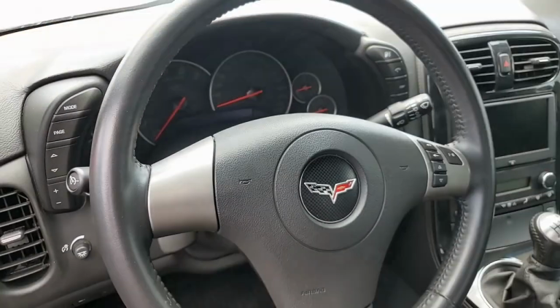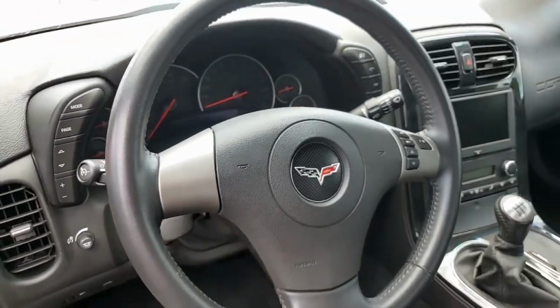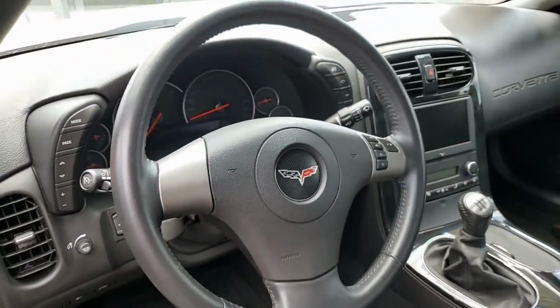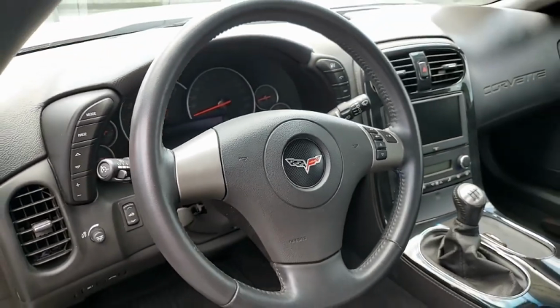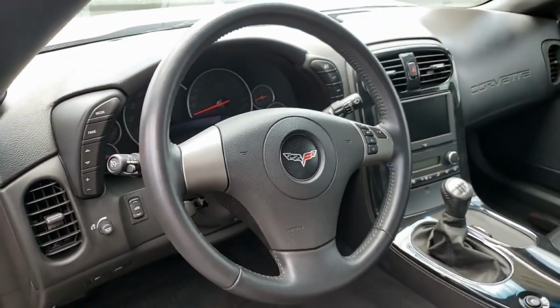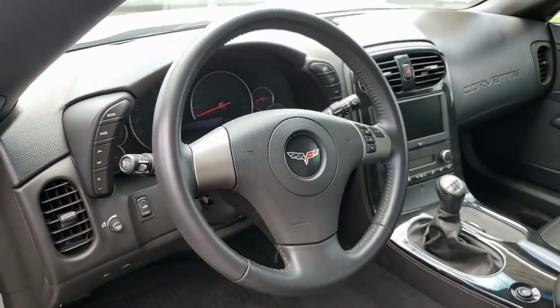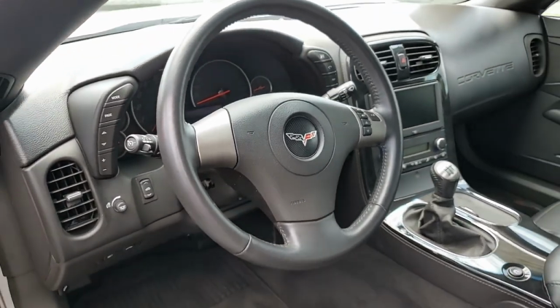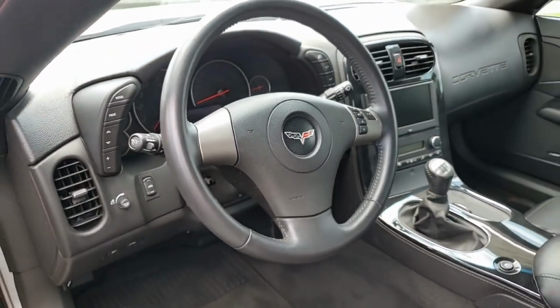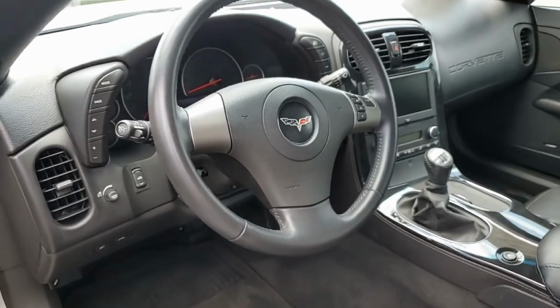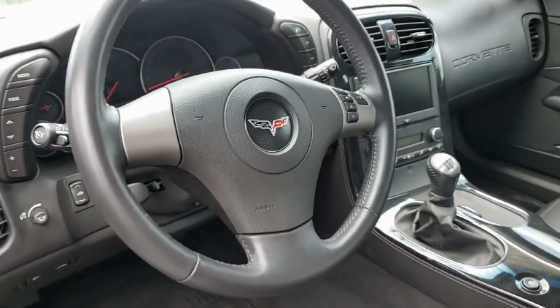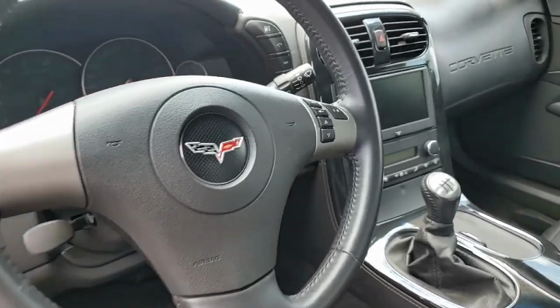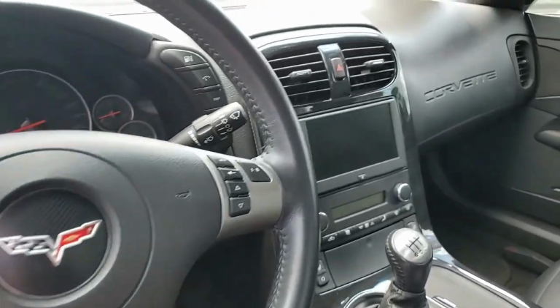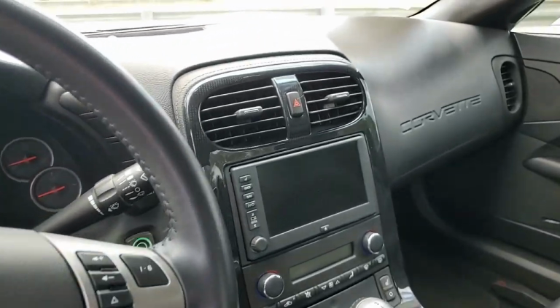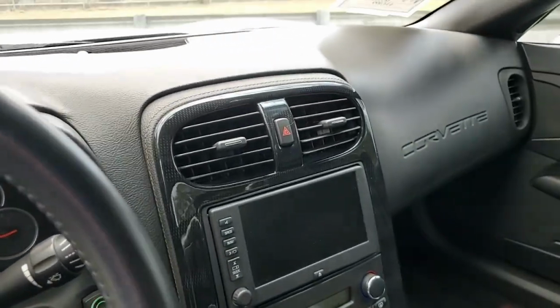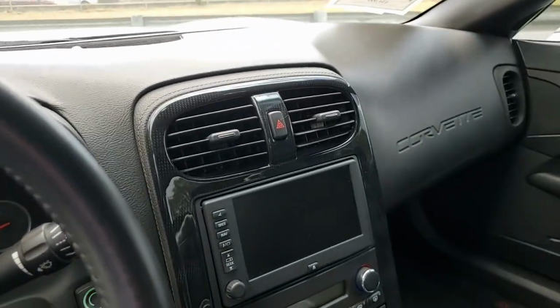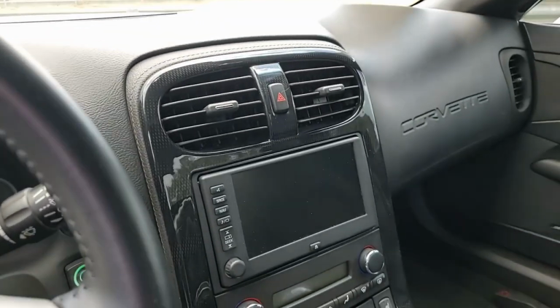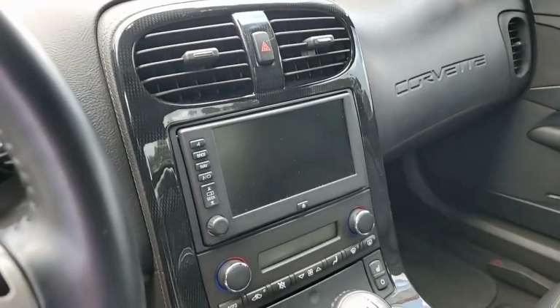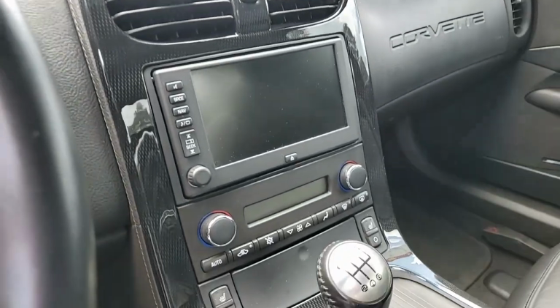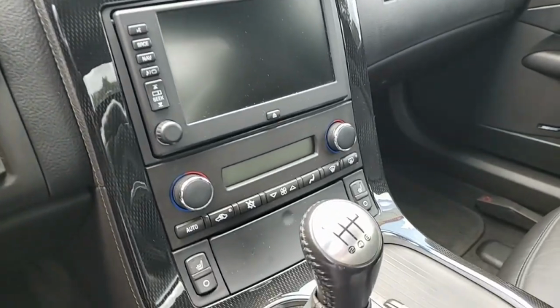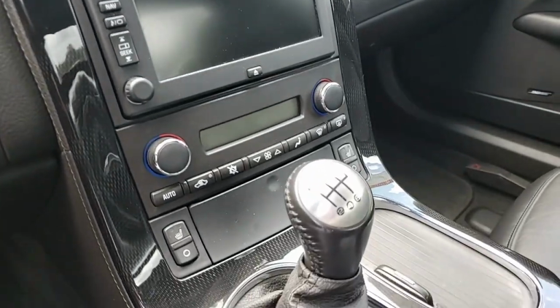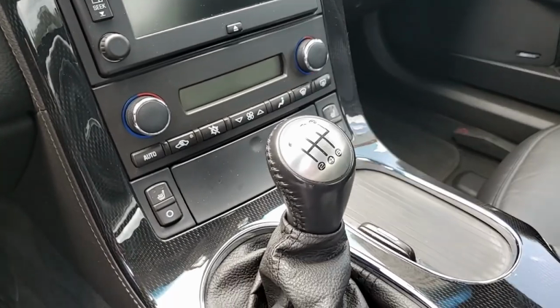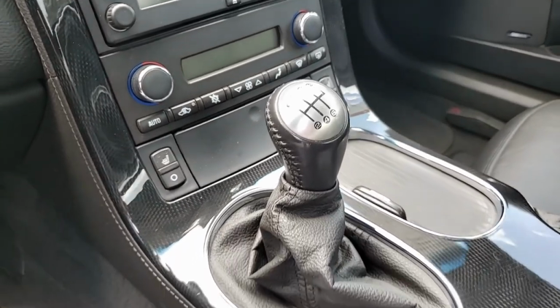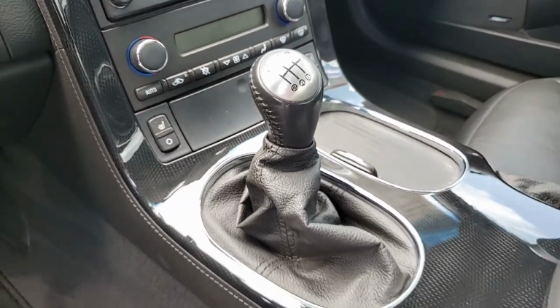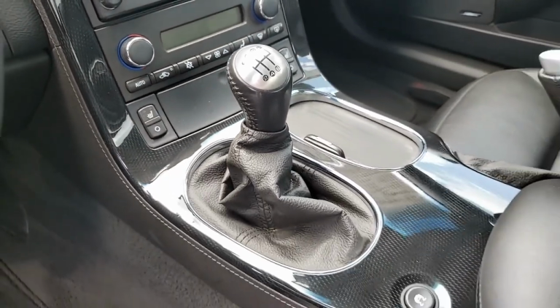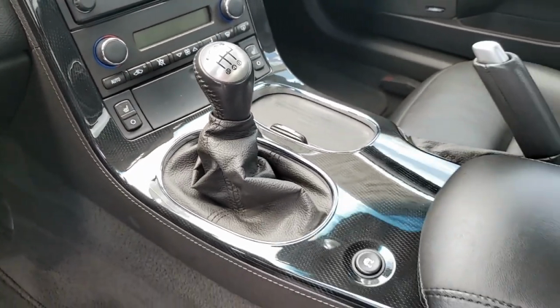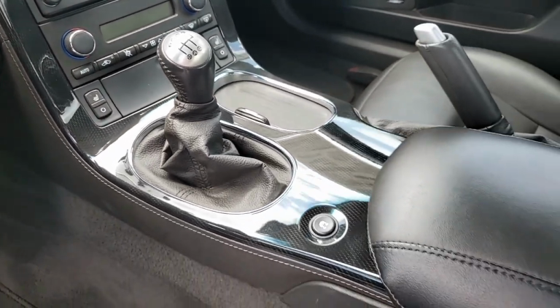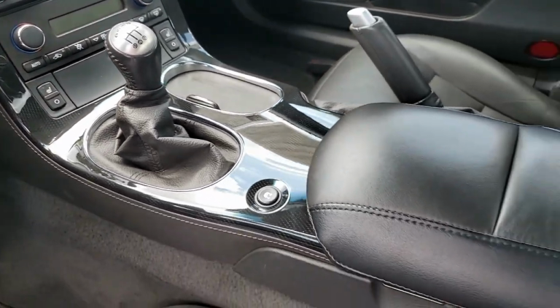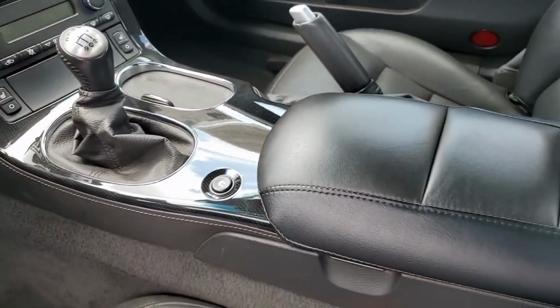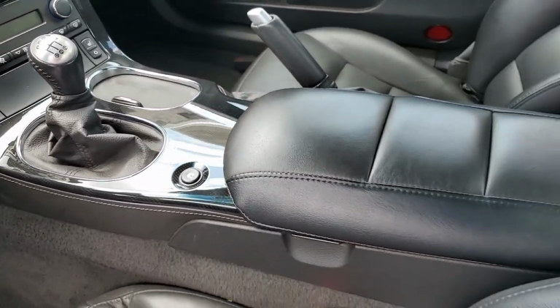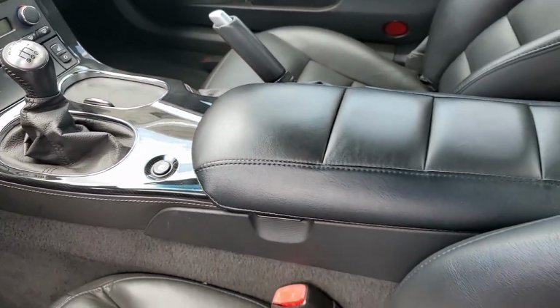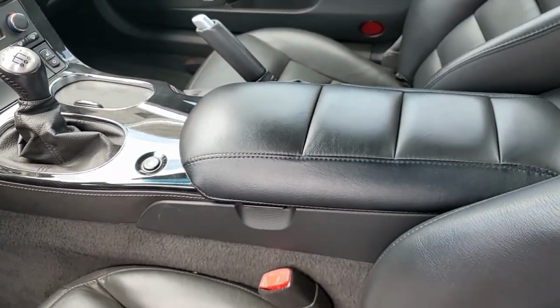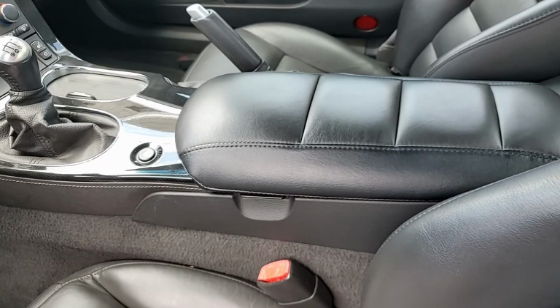It has blackout taillights and side markers, window tint, black molded plastic mud flaps, a mesh front grill, mesh fender vent grills, and black brake caliper covers as well.